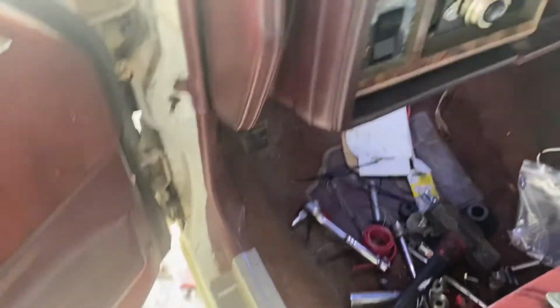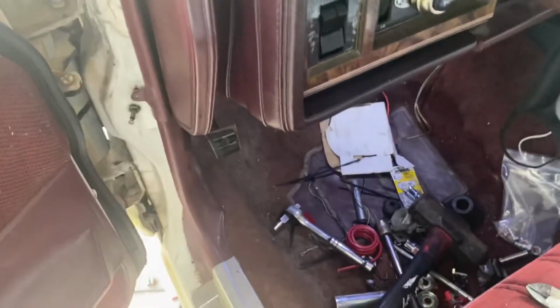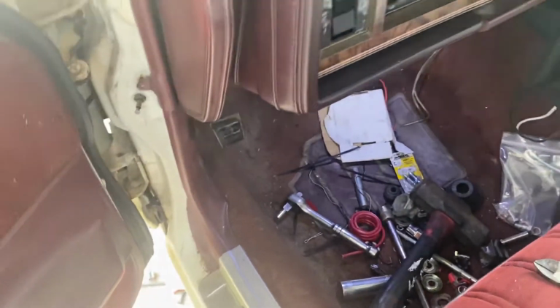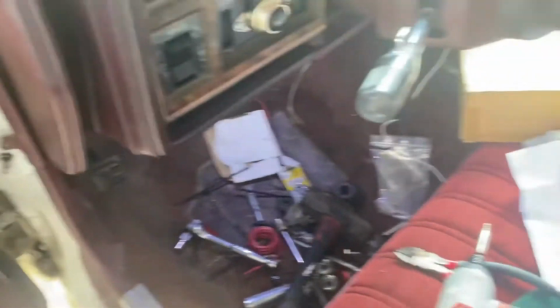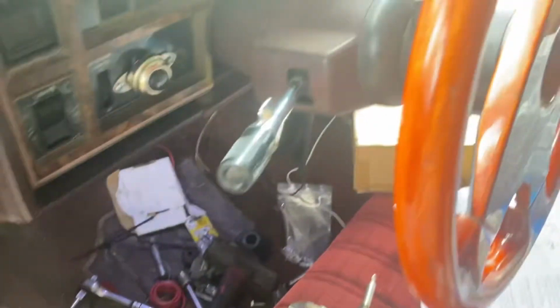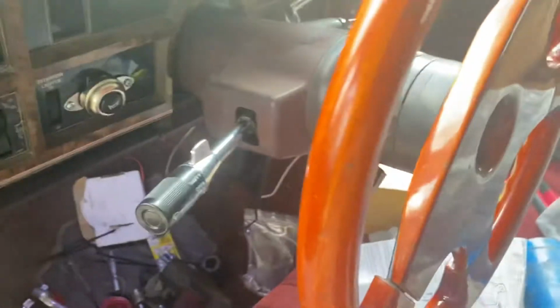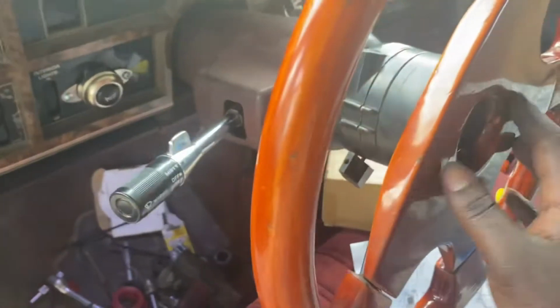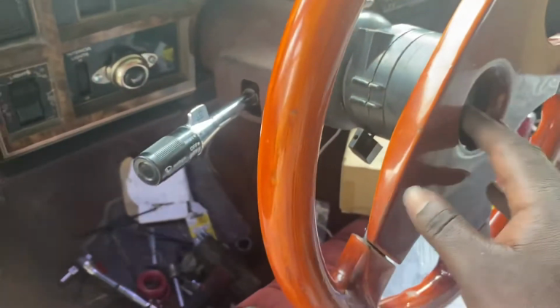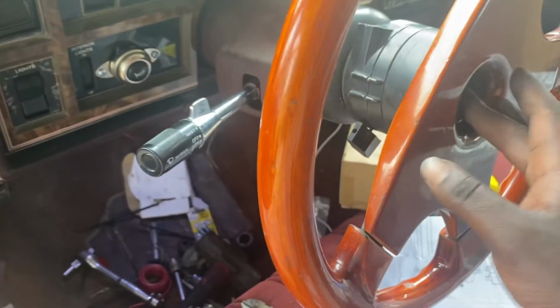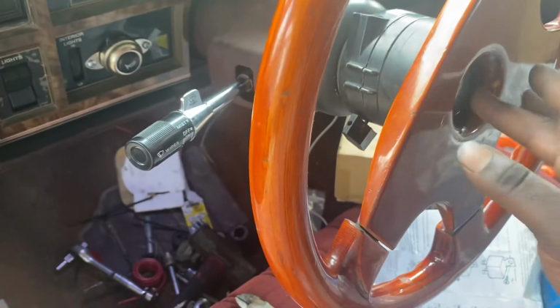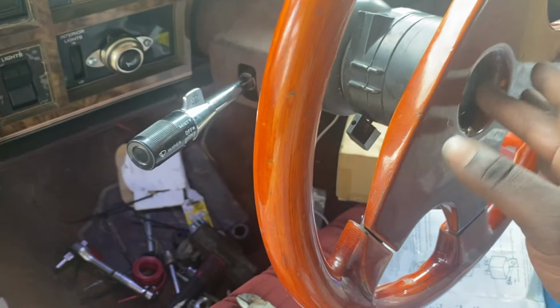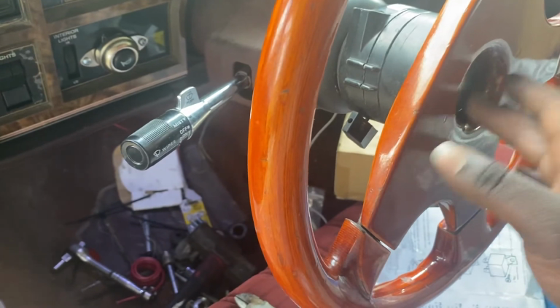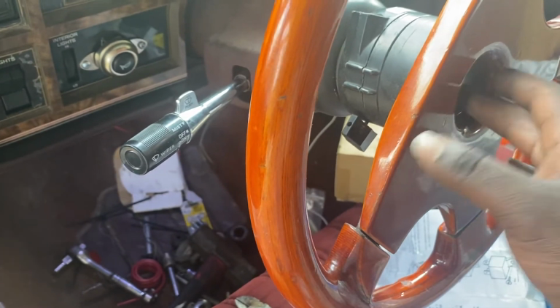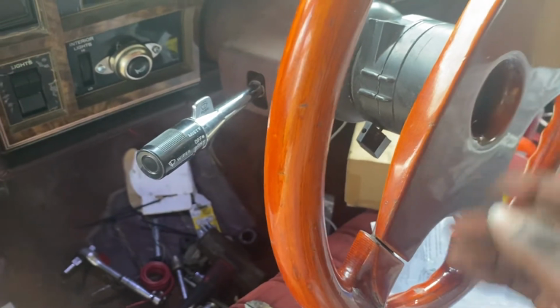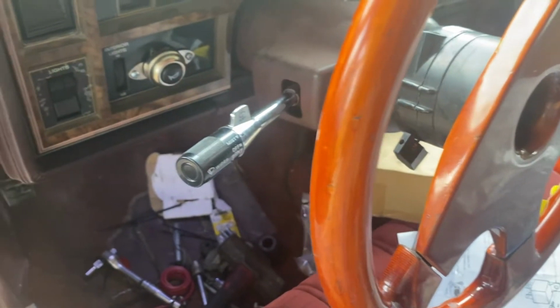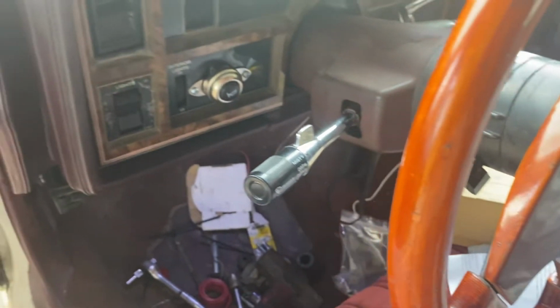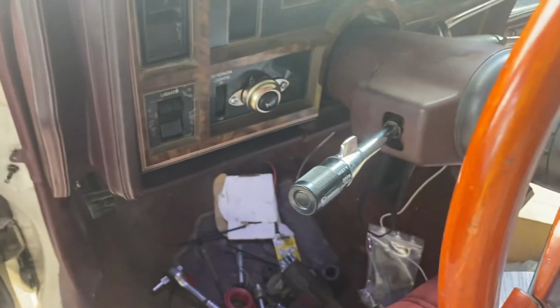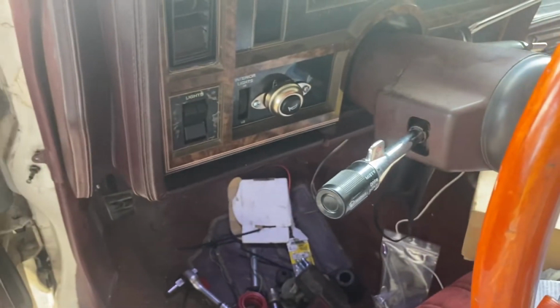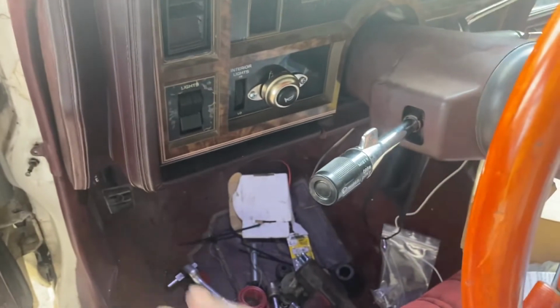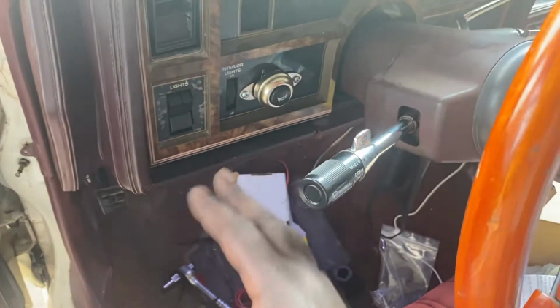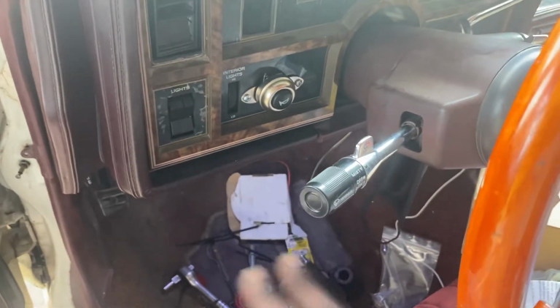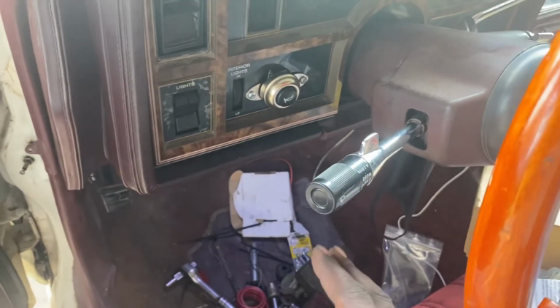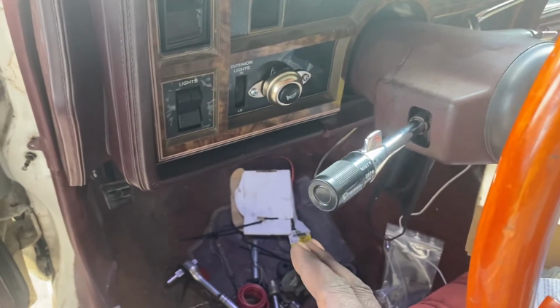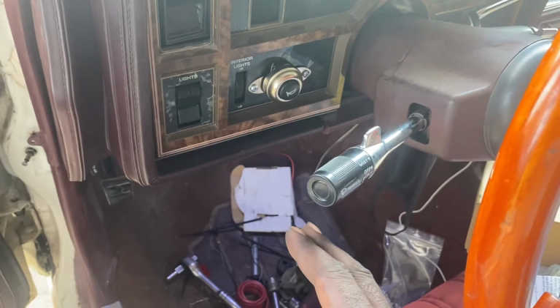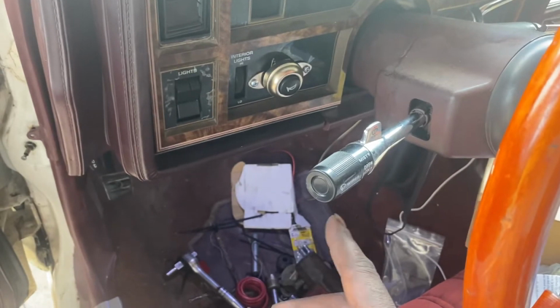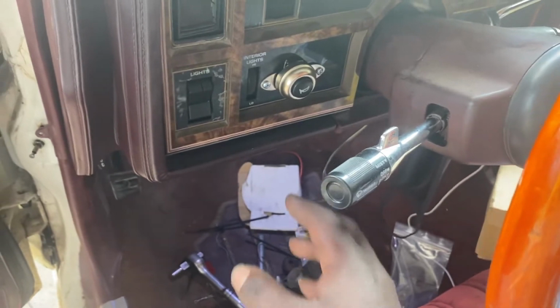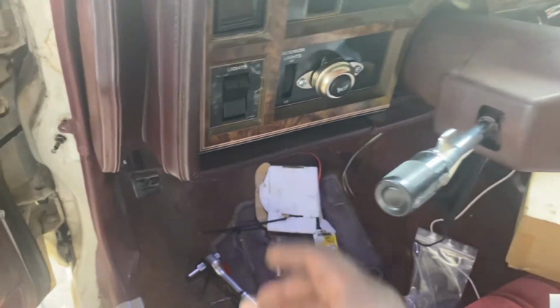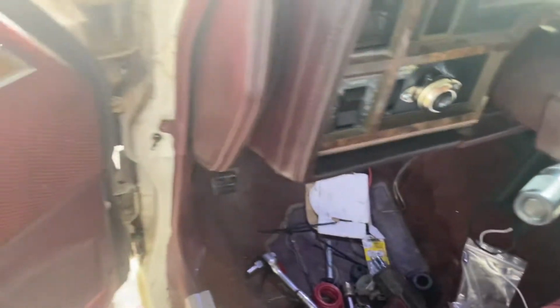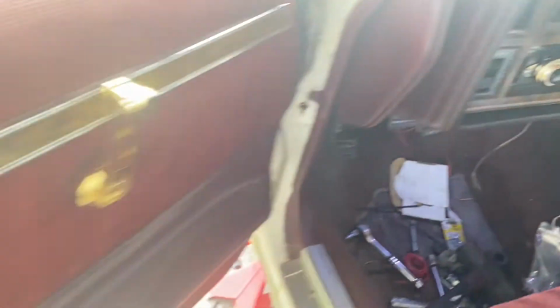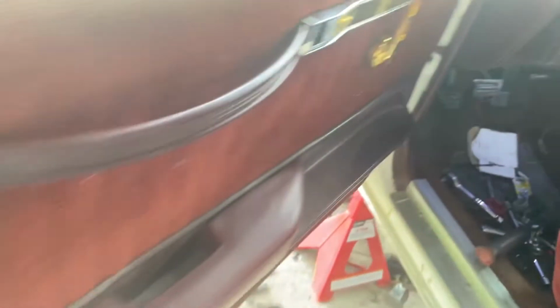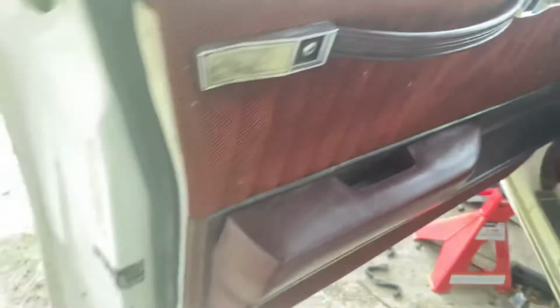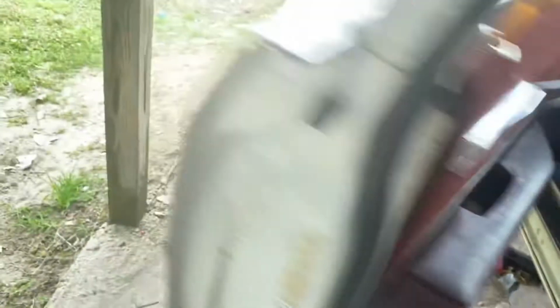Alright YouTube, as you know my steering wheel got the pop-up kit on because I had no horn, so I decided I put up my own horn. I got the button and relay kit from AutoZone, but I got the horn from eBay.